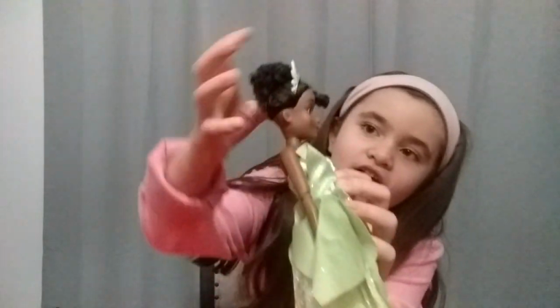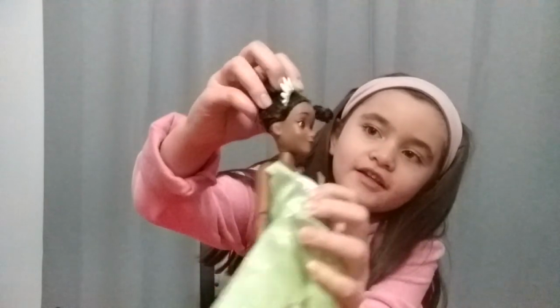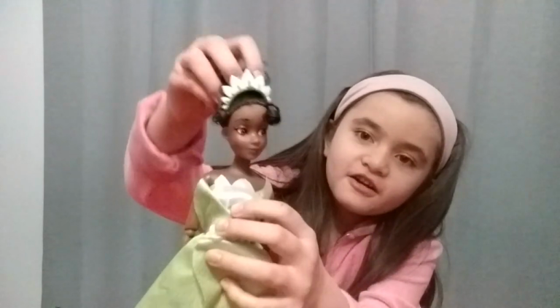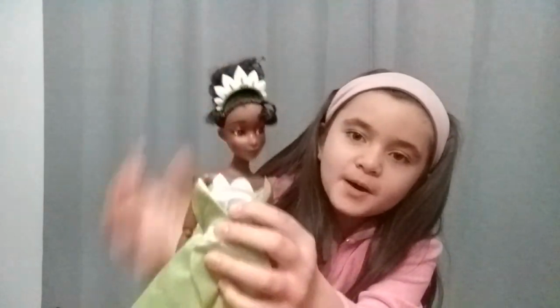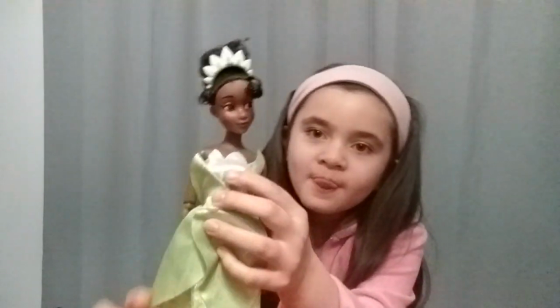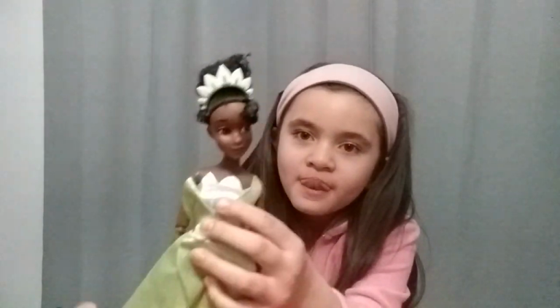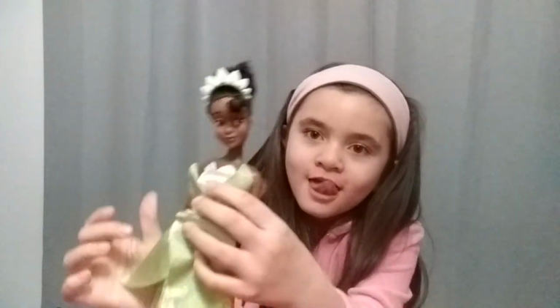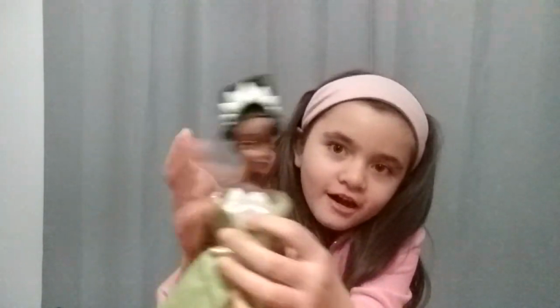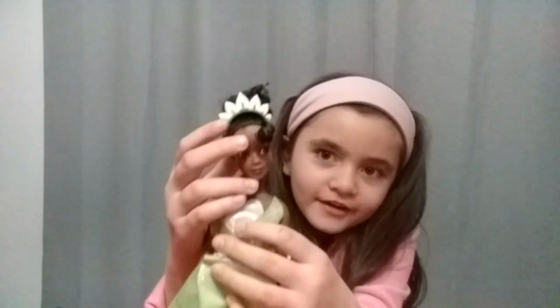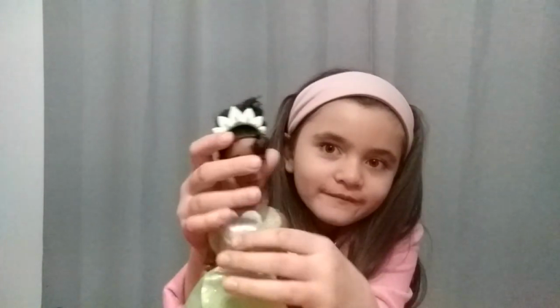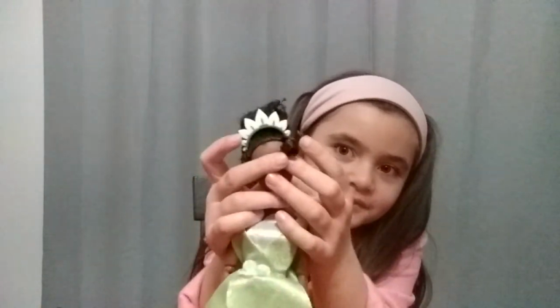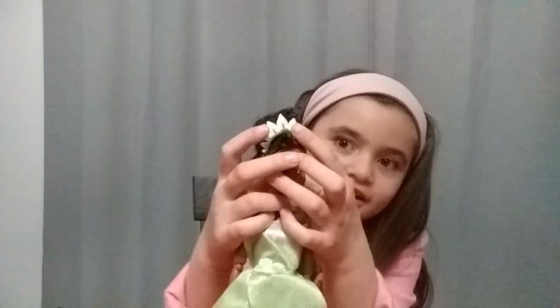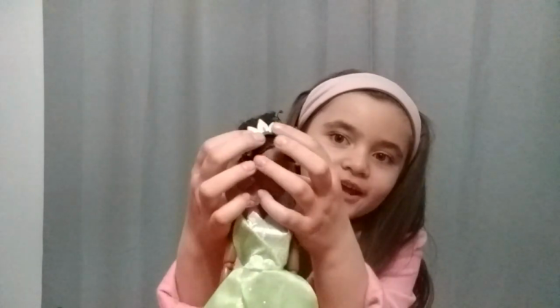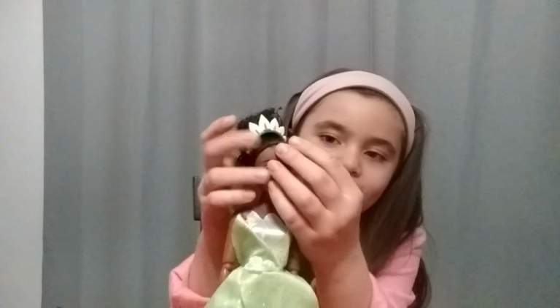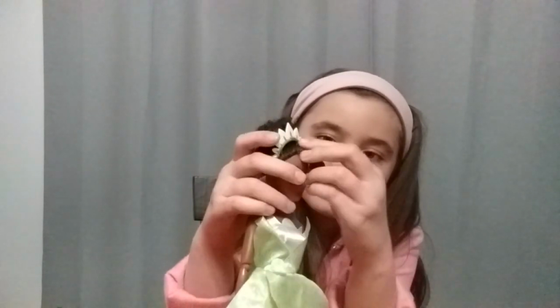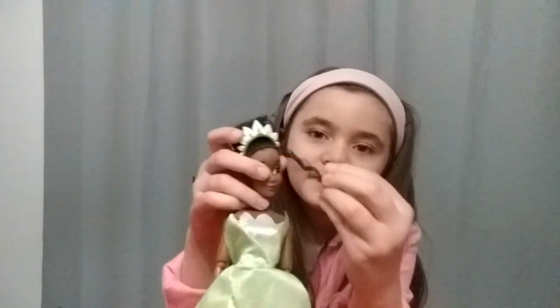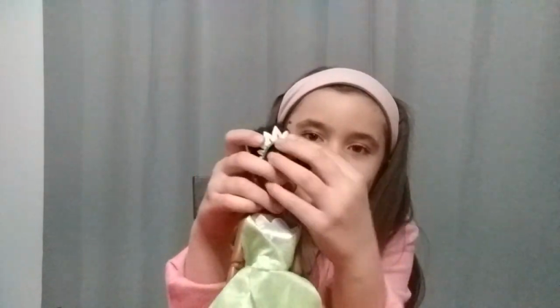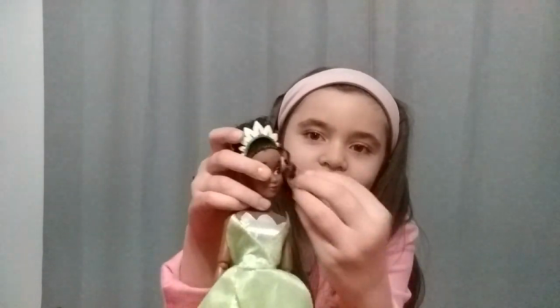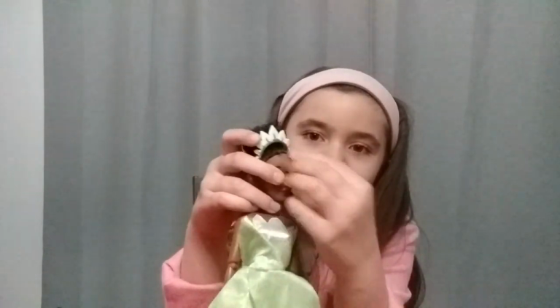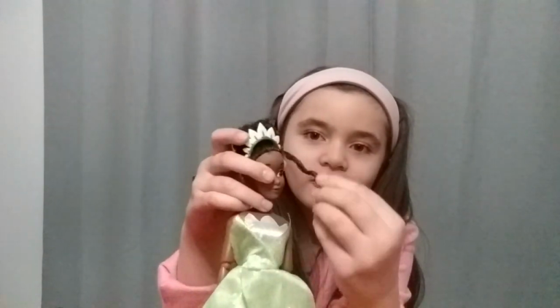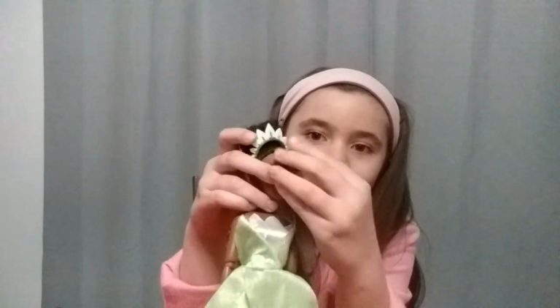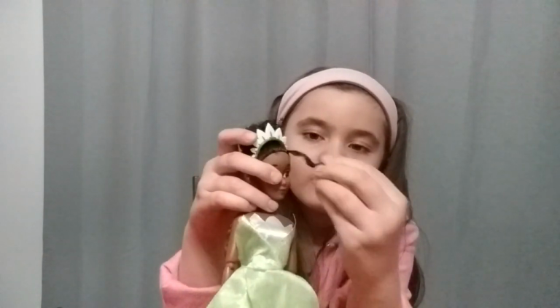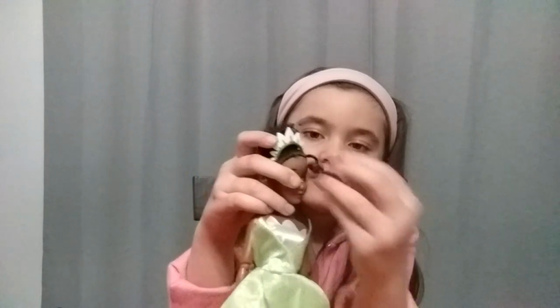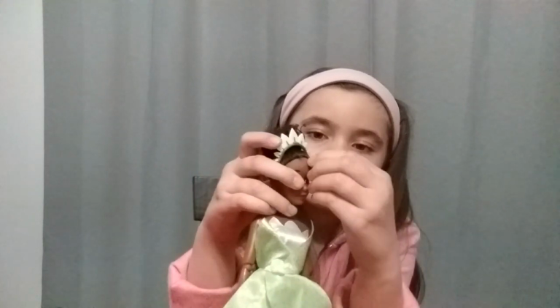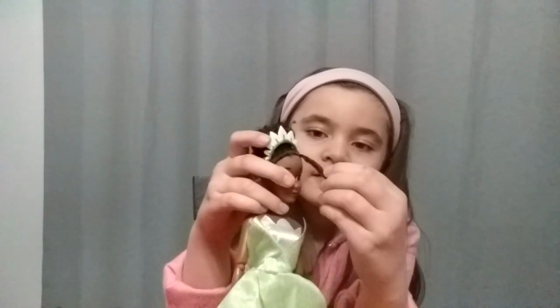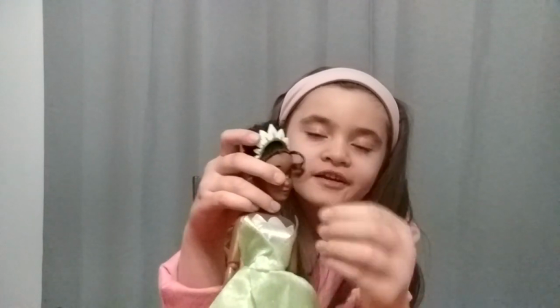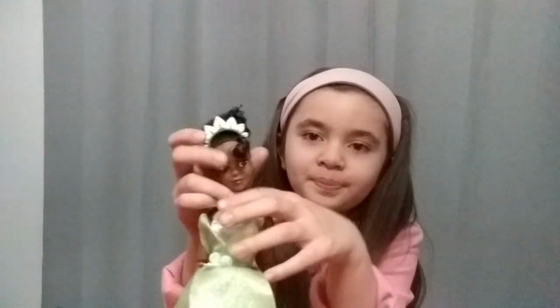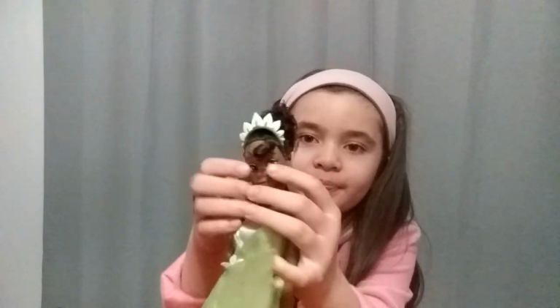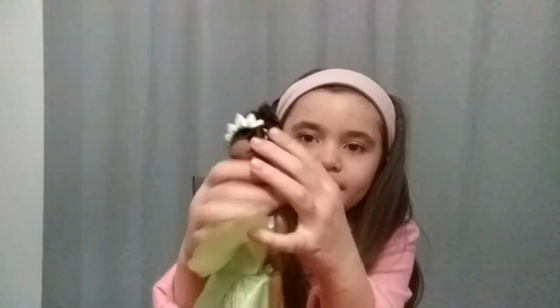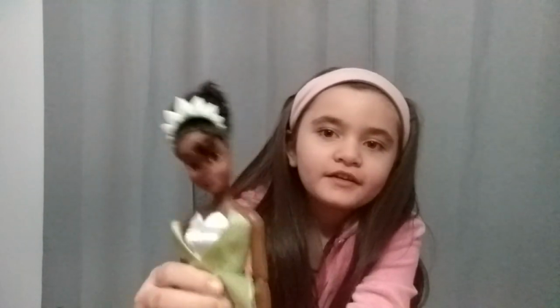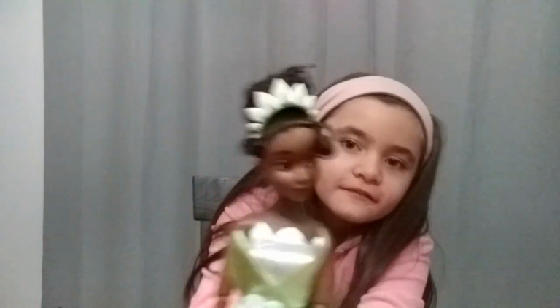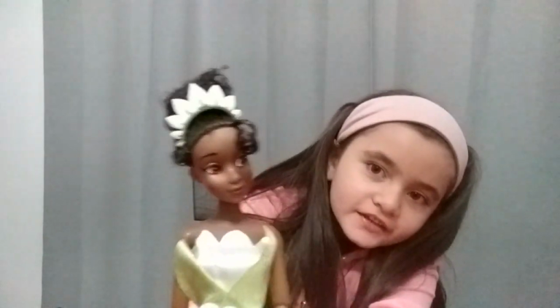I like her bun. I like her headband. And I like this little curl on her hair. And here's her face.